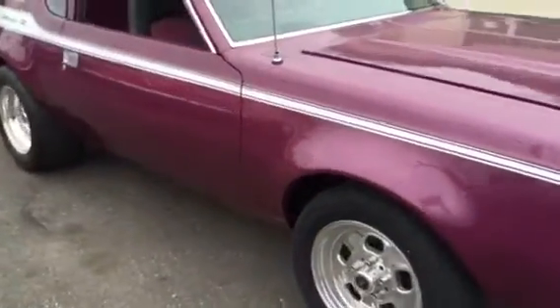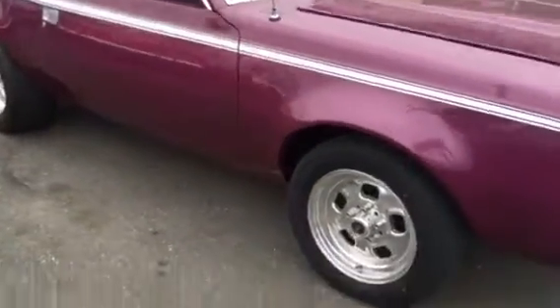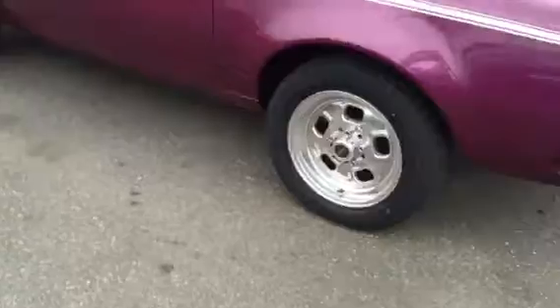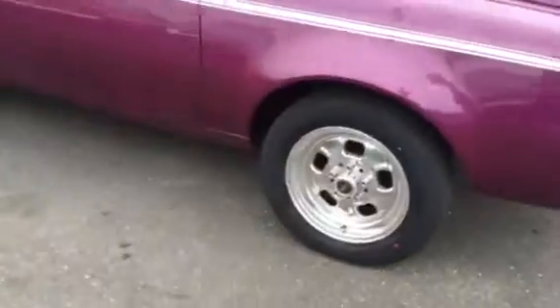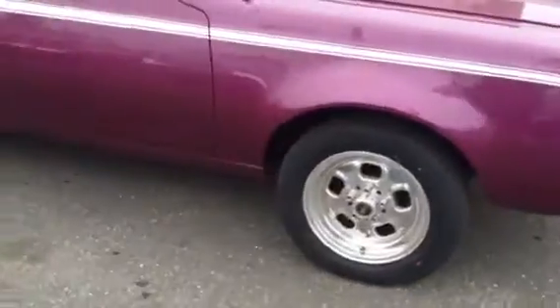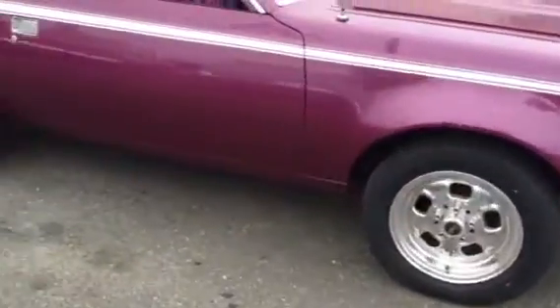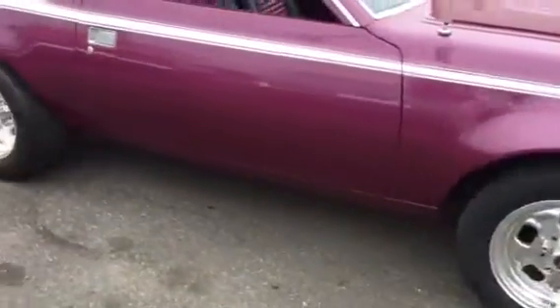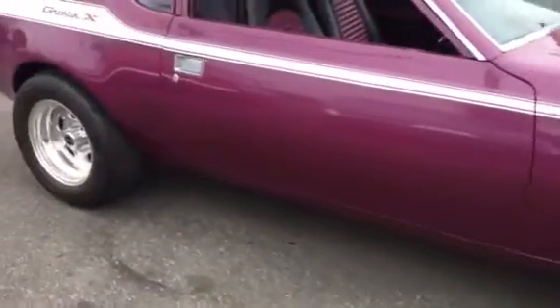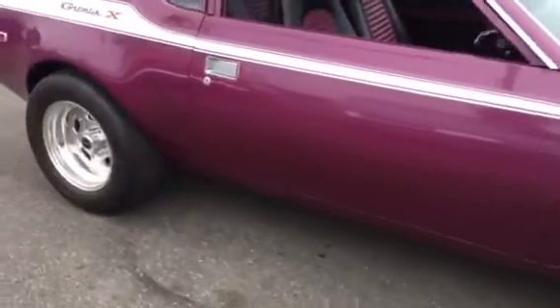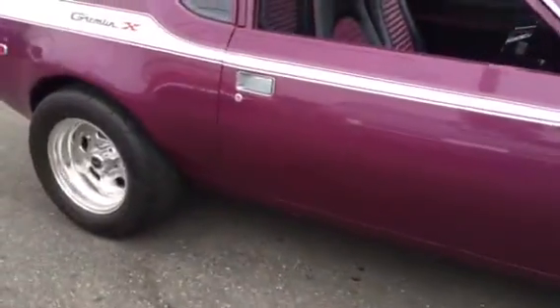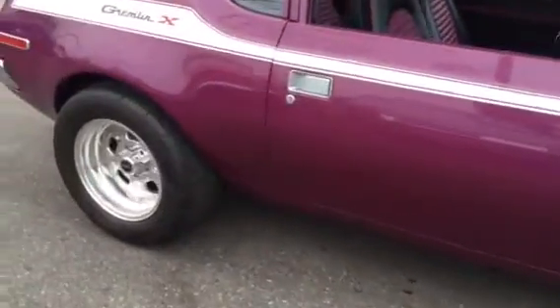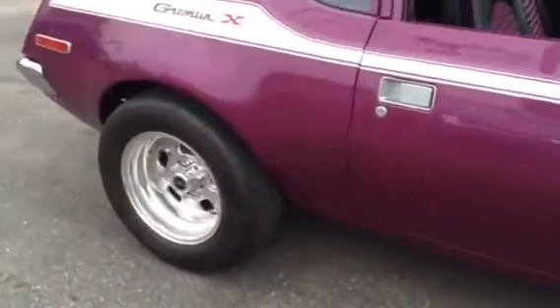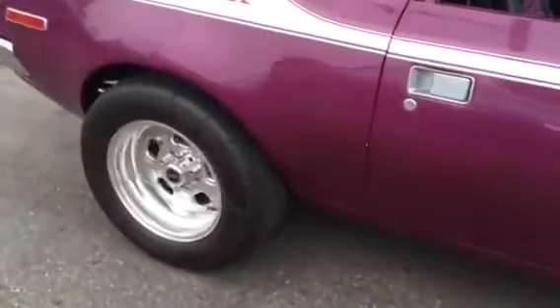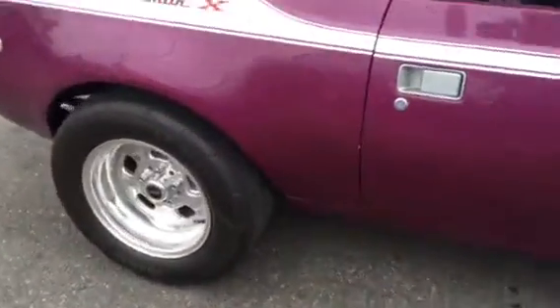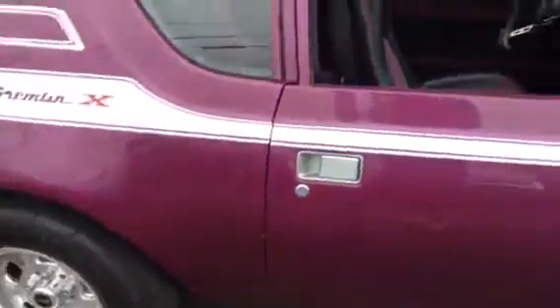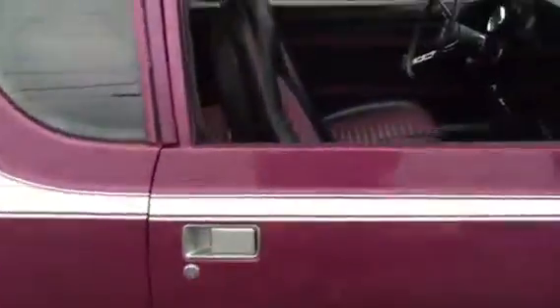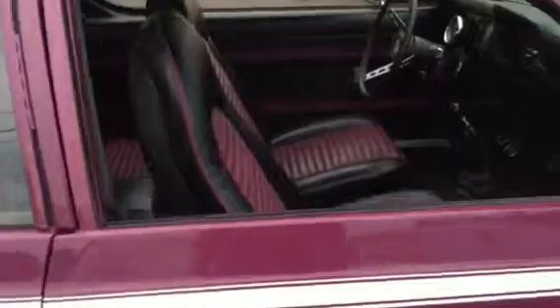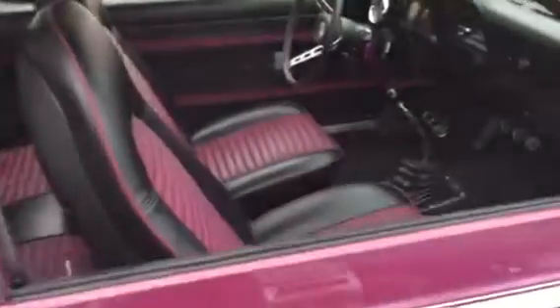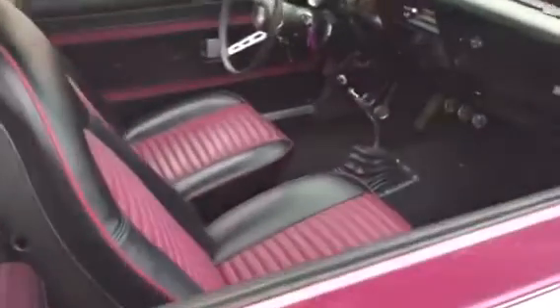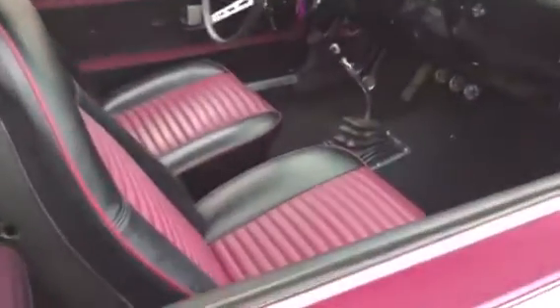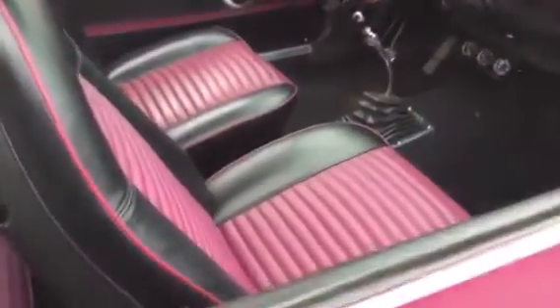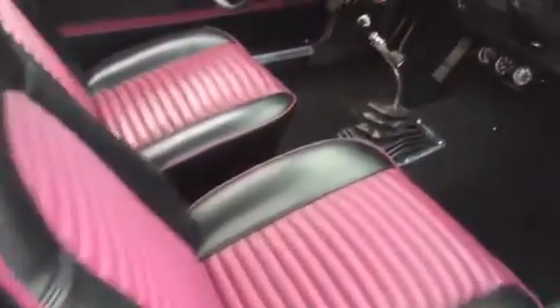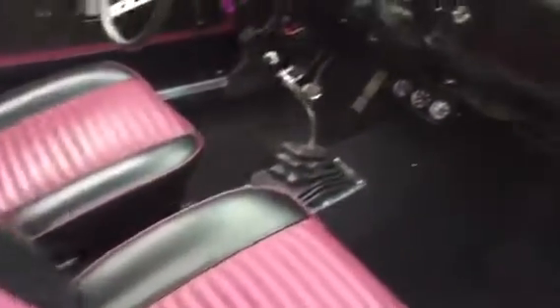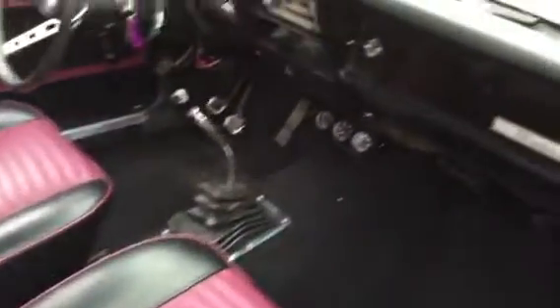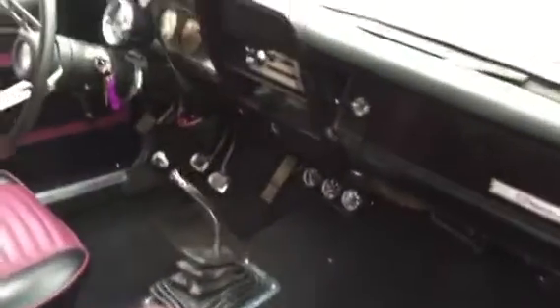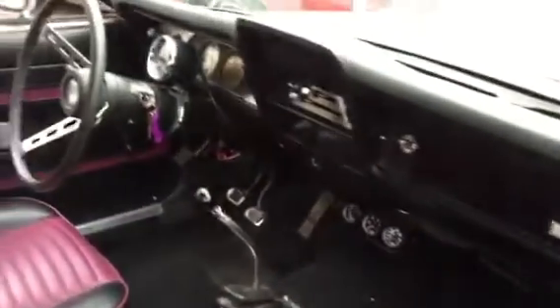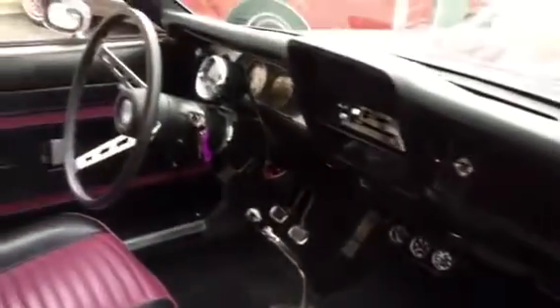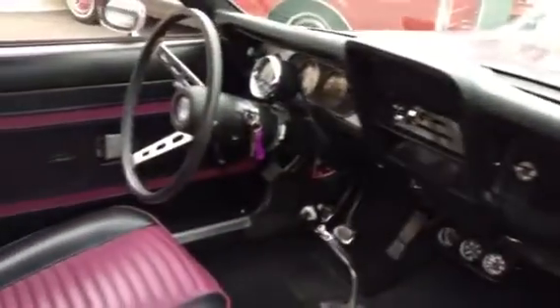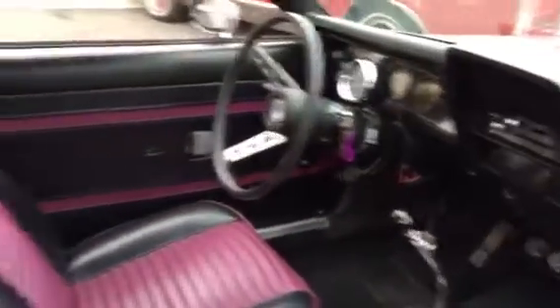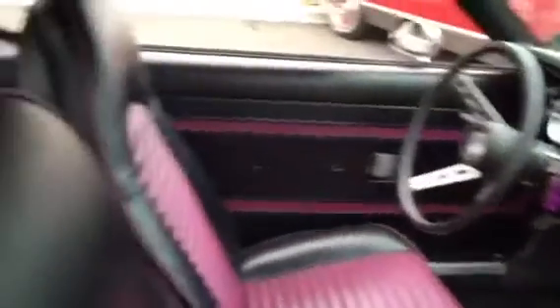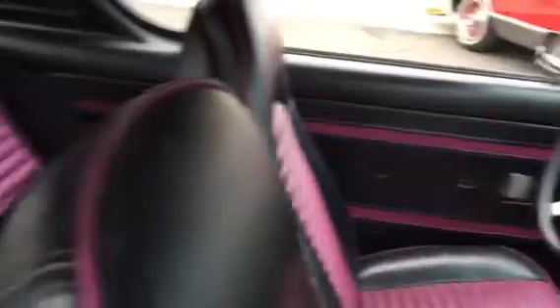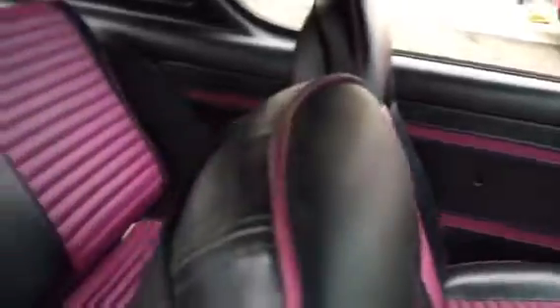Got Weld wheels — beautiful. Look at the drag tires on it. It's a street car but she really, really rips. Look at the inside — all custom done. Beautiful car, in and out.